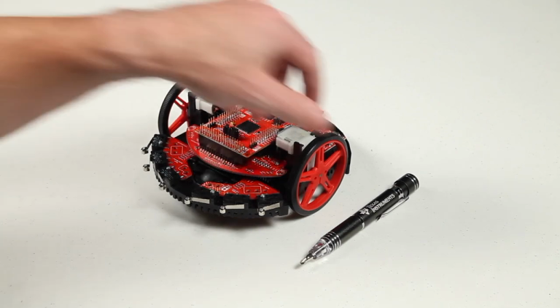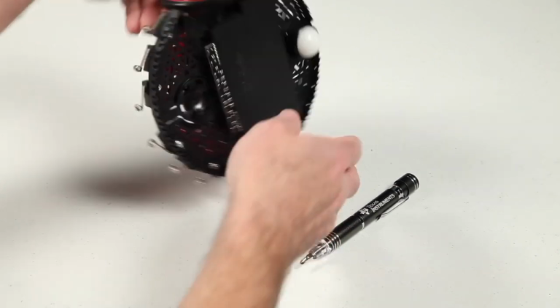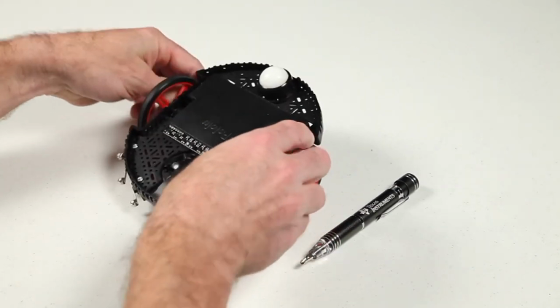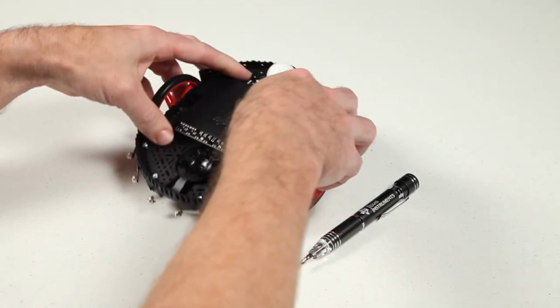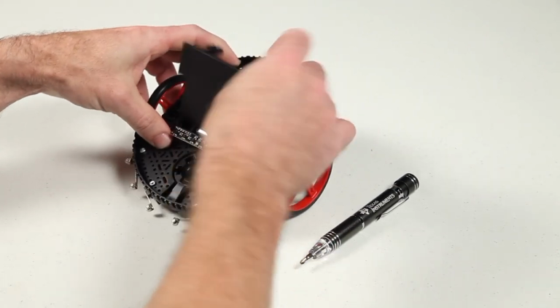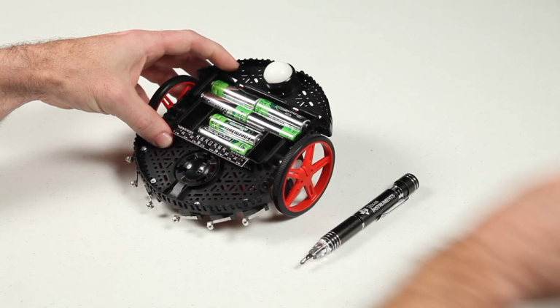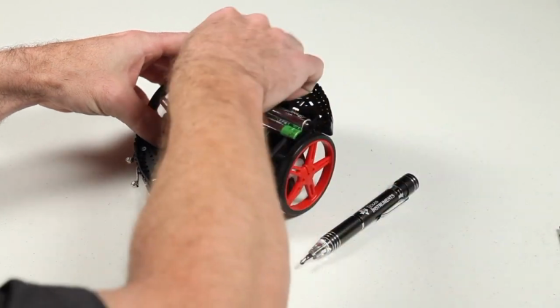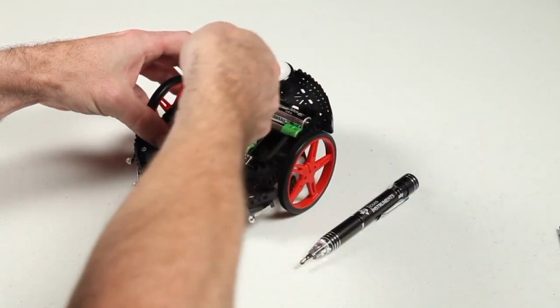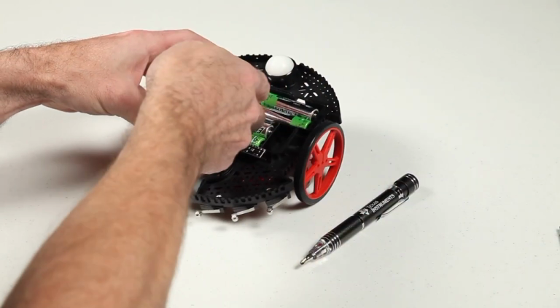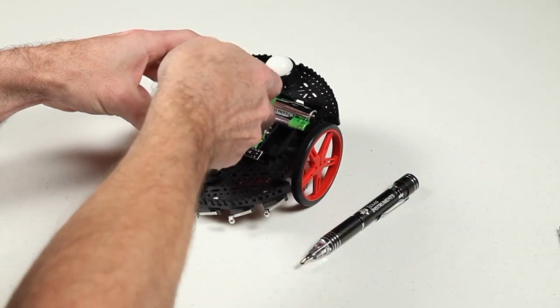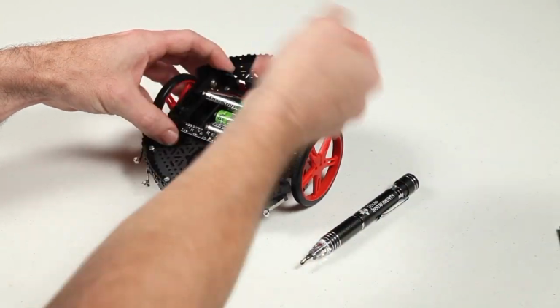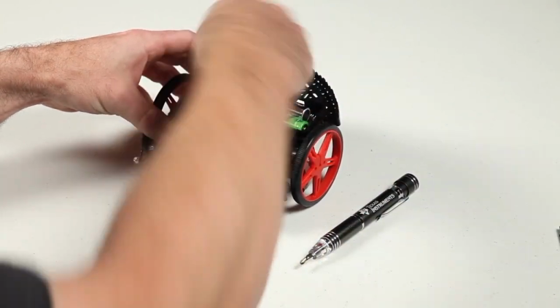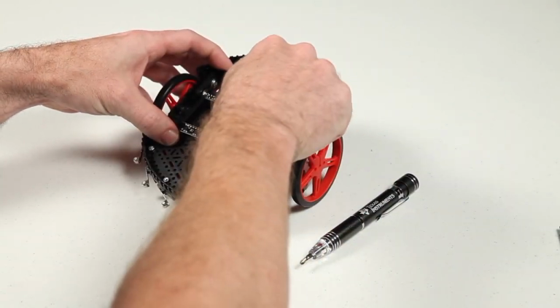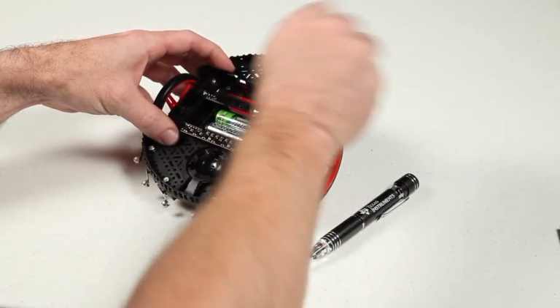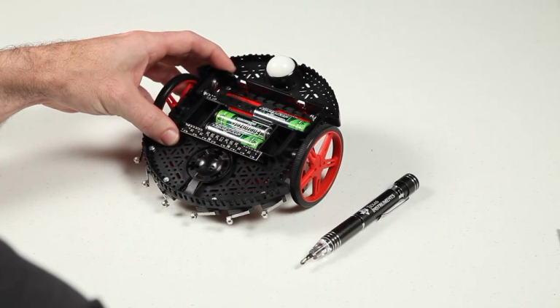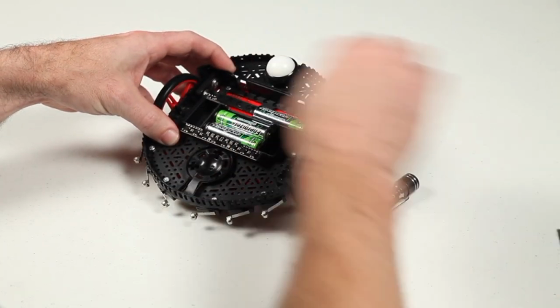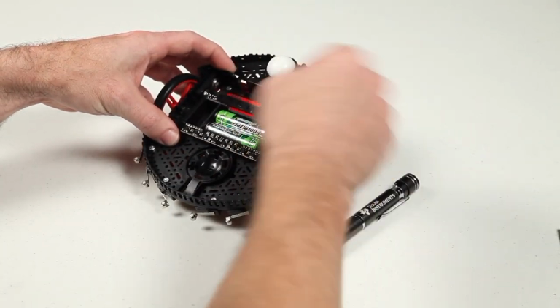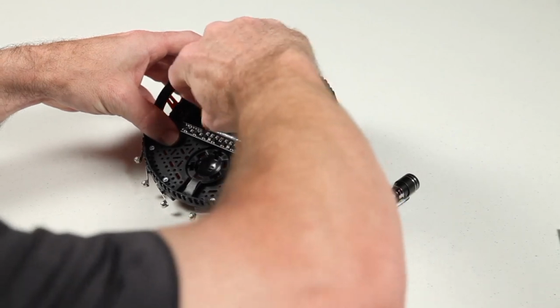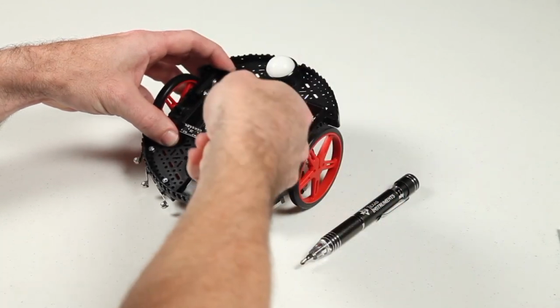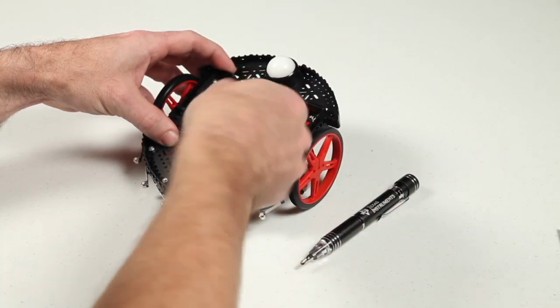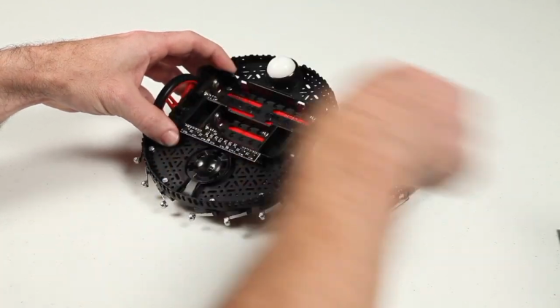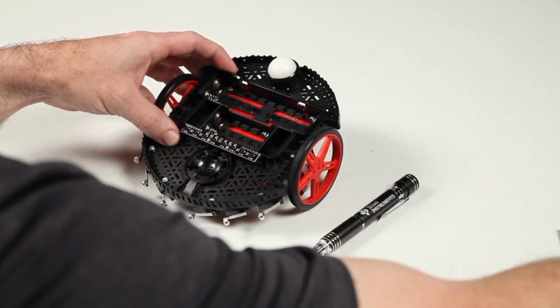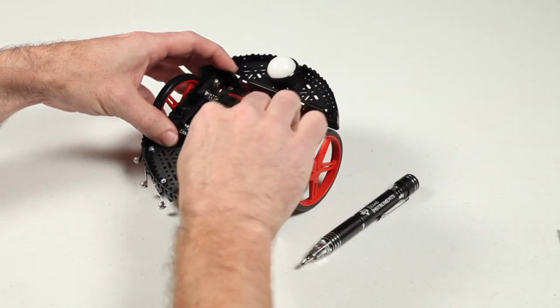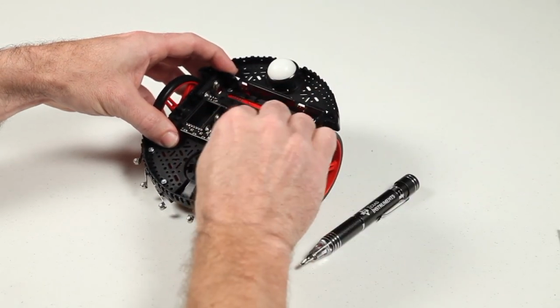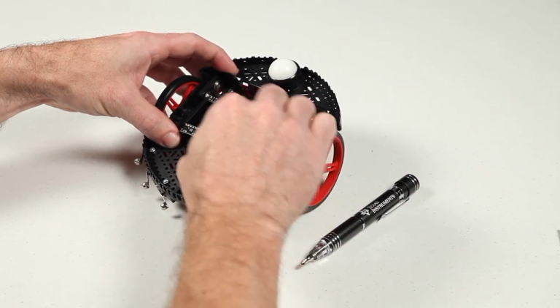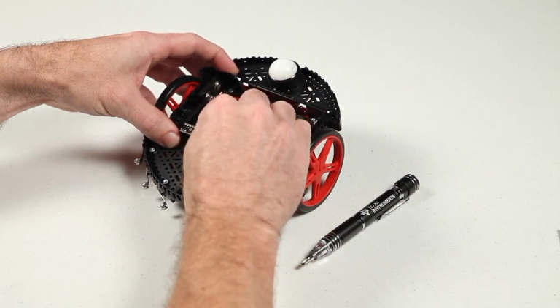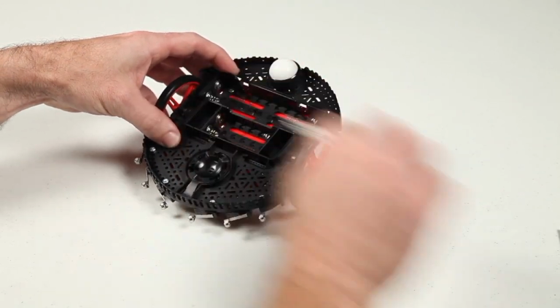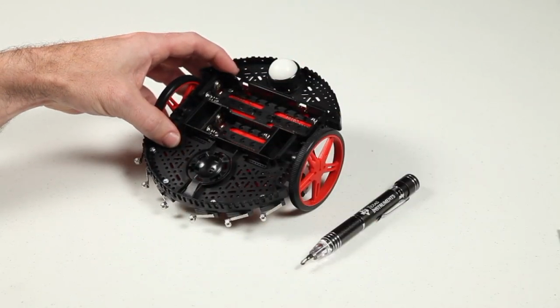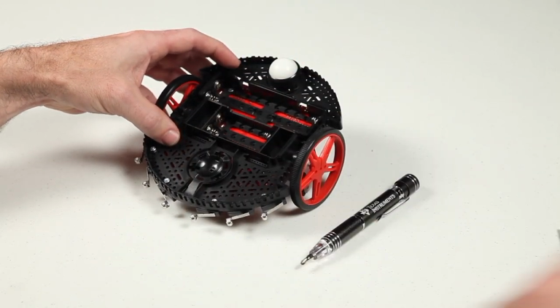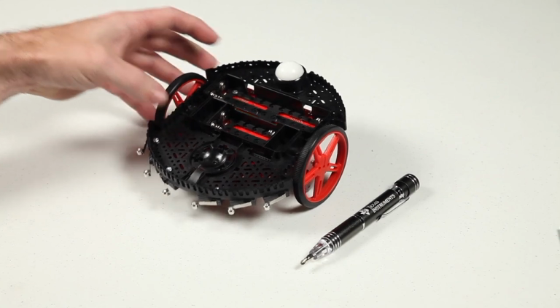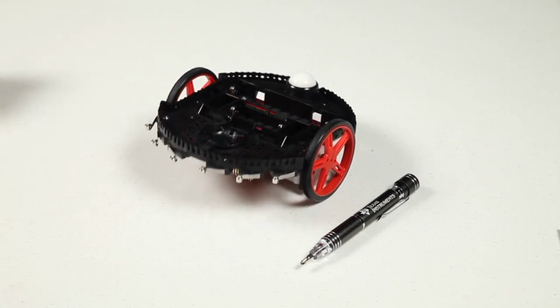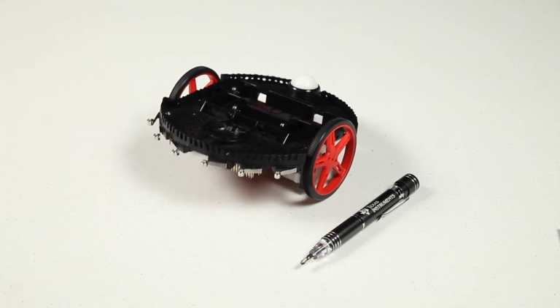The first step is to remove the batteries and the 8-channel QTRX sensor array from the underside of the board. The battery compartment will need to be removed to access the batteries, and the sensor board will simply slide out and away from the robot chassis.